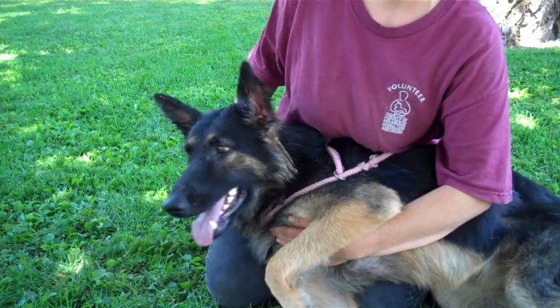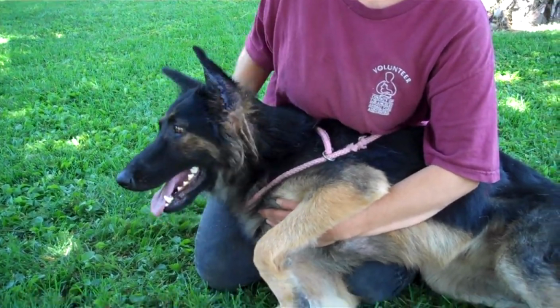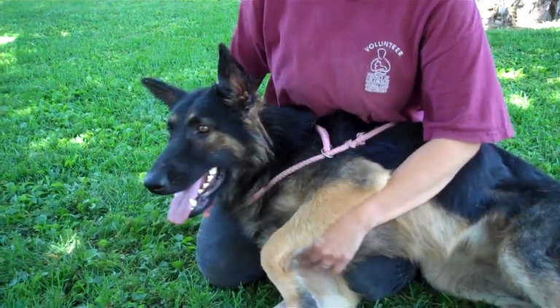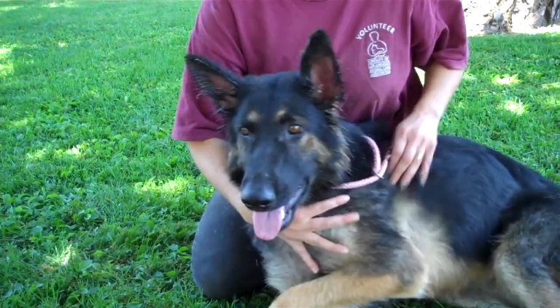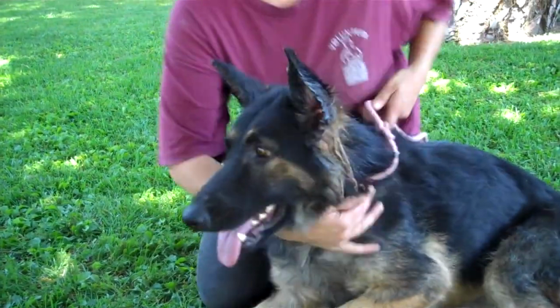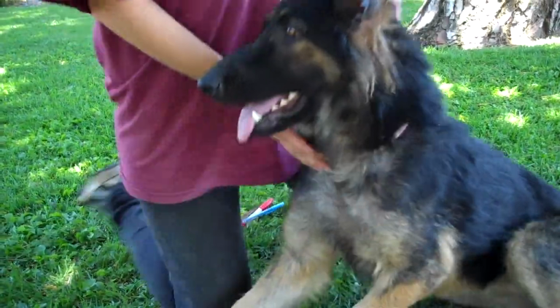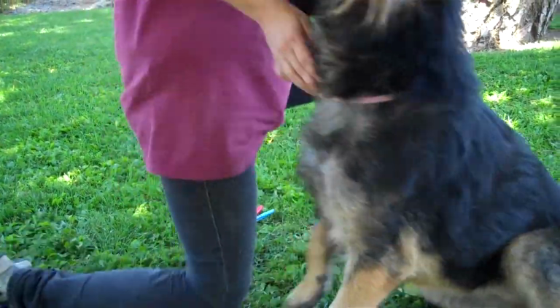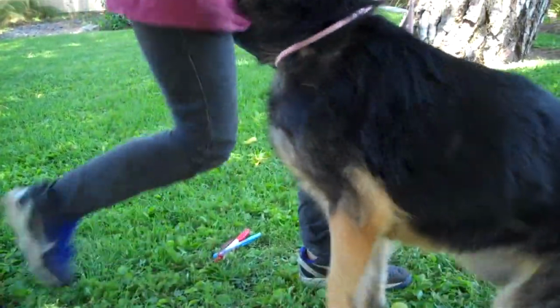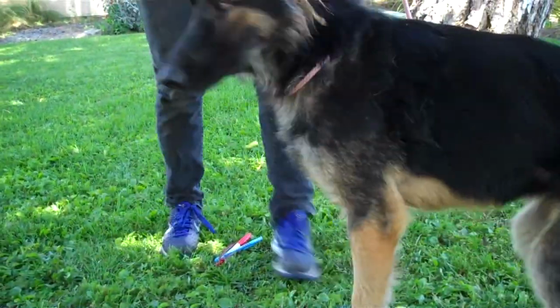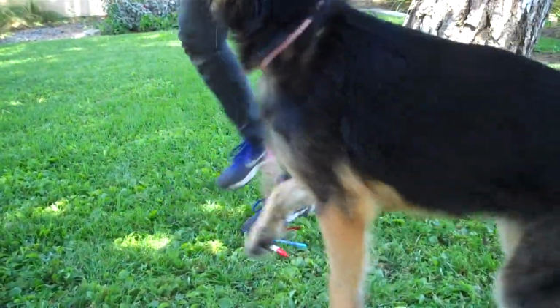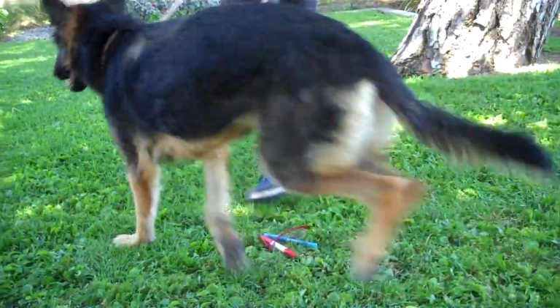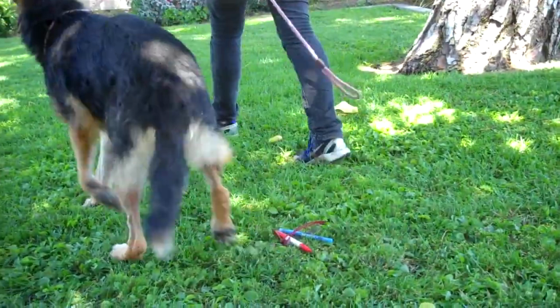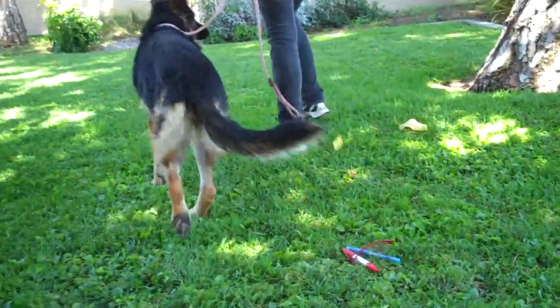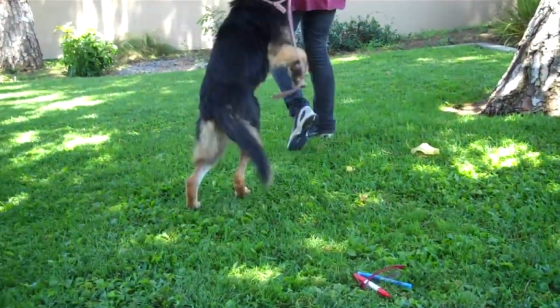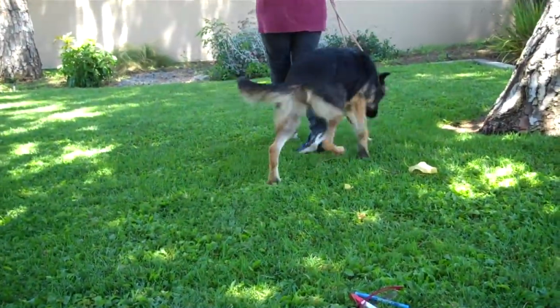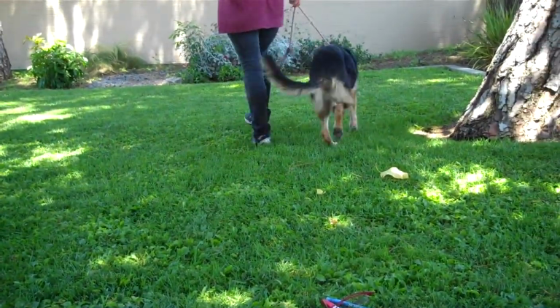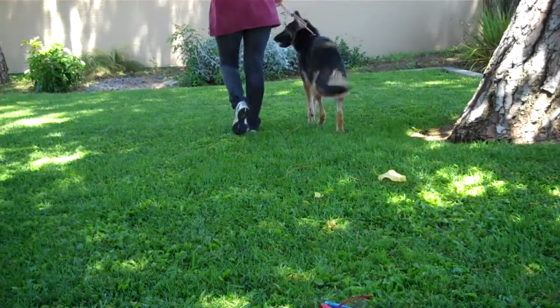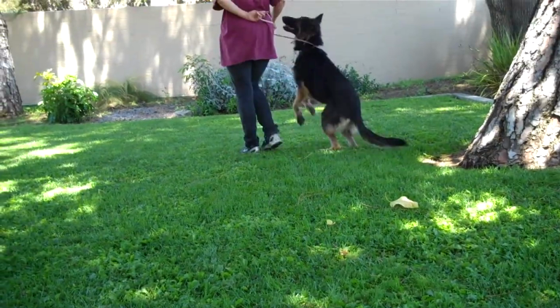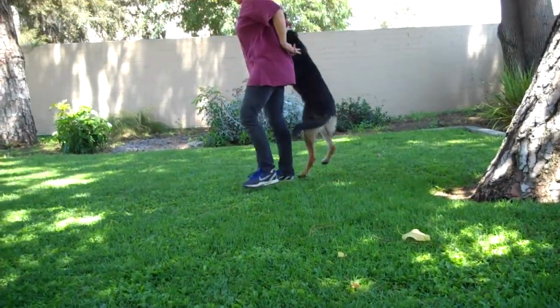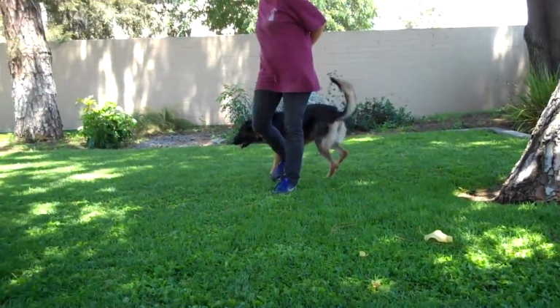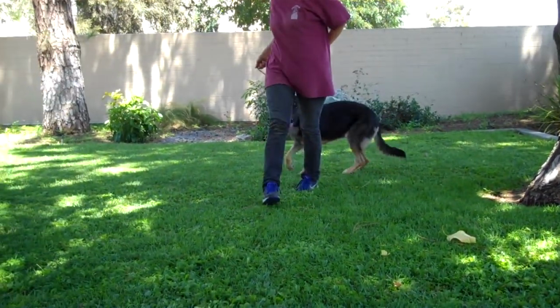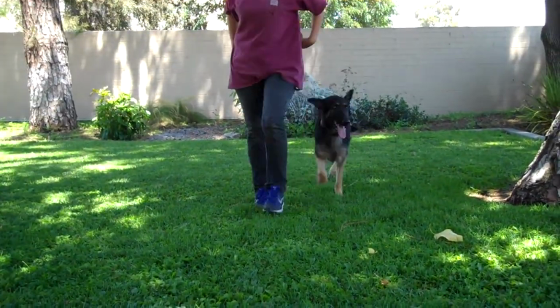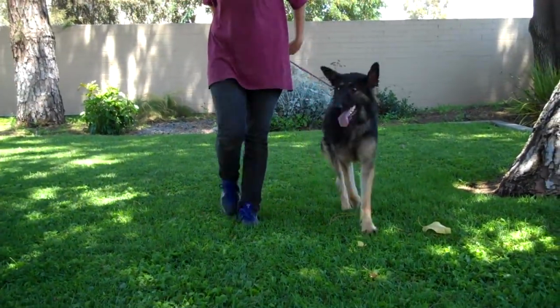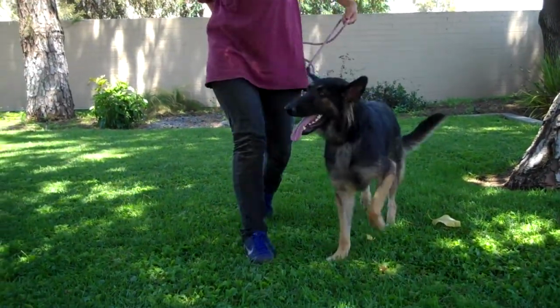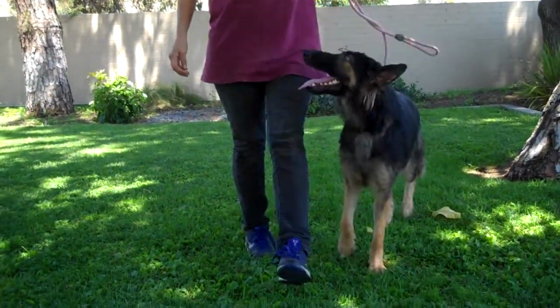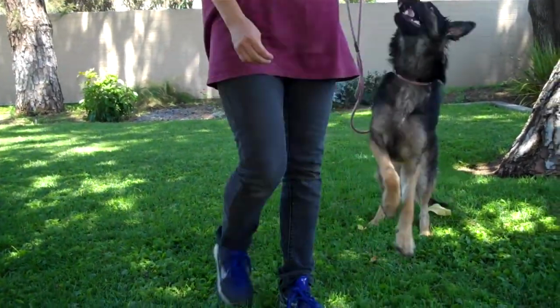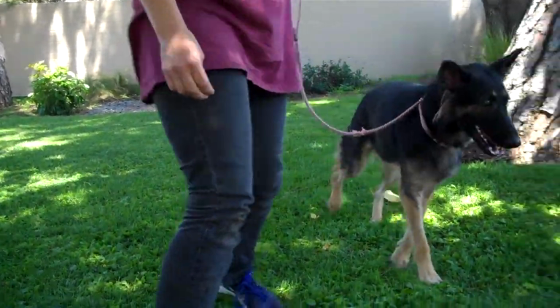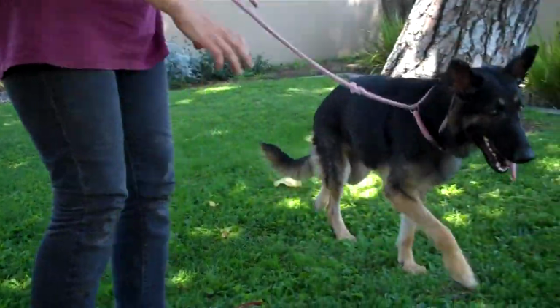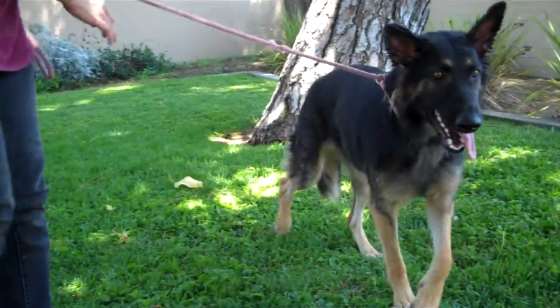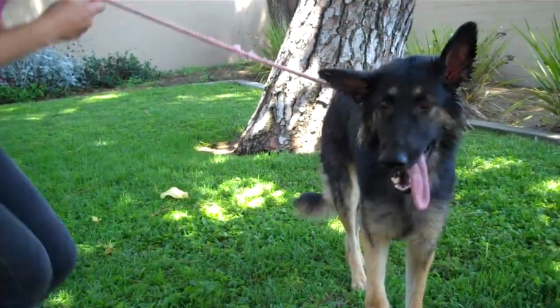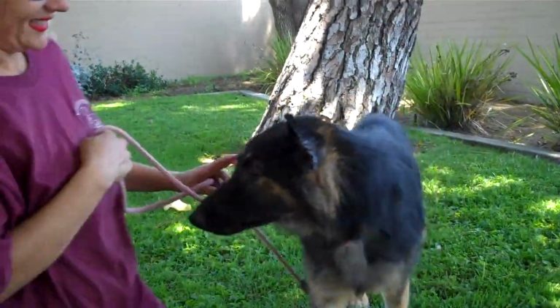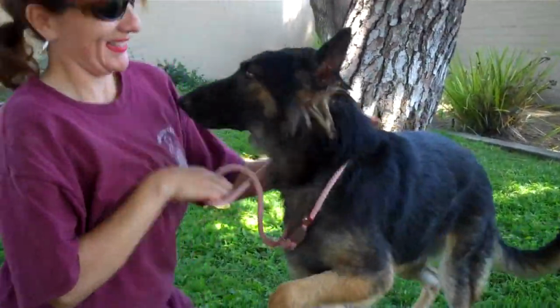So let's see her walk around on the leash — maybe walk down there and then walk back. She is just beautiful. Just beautiful.